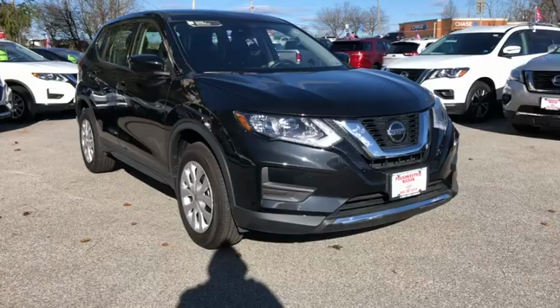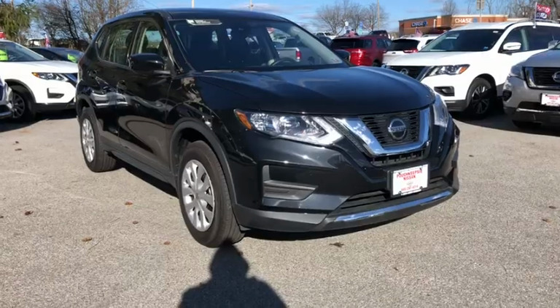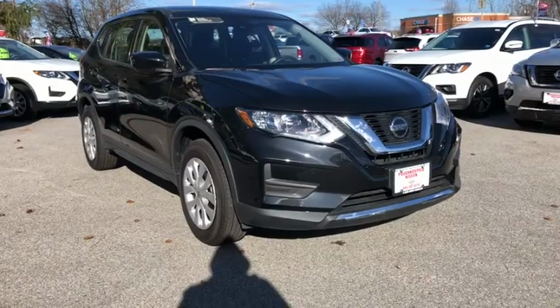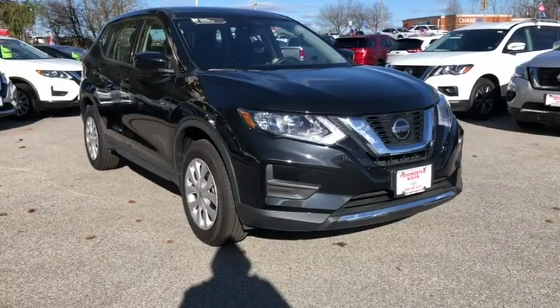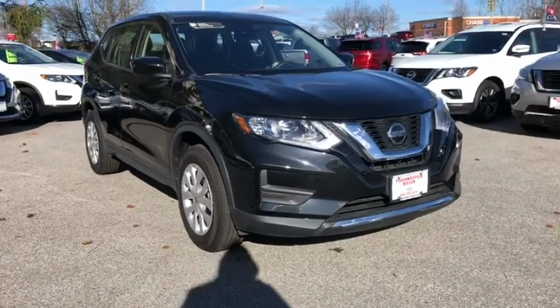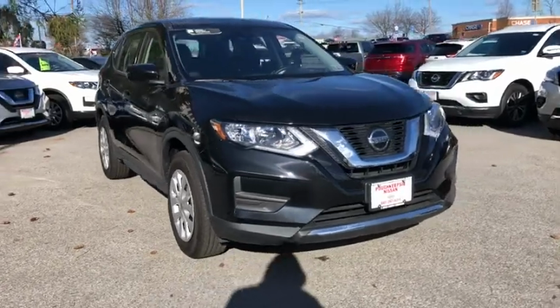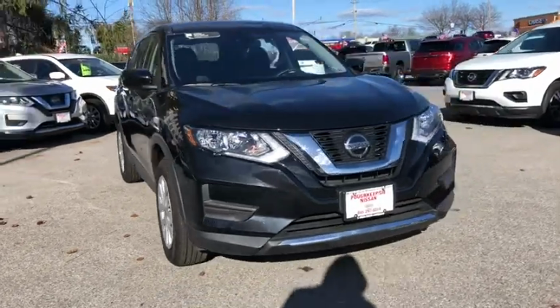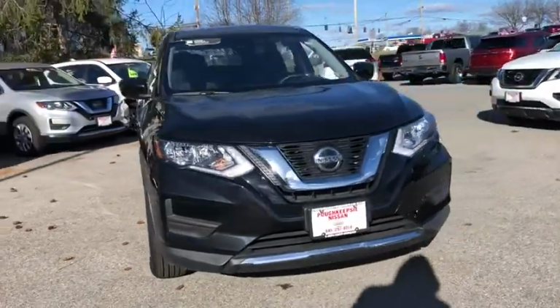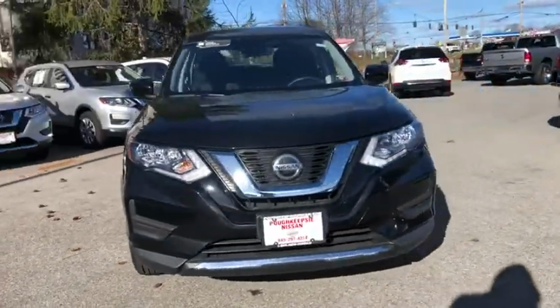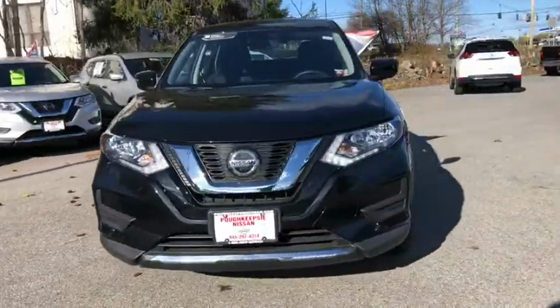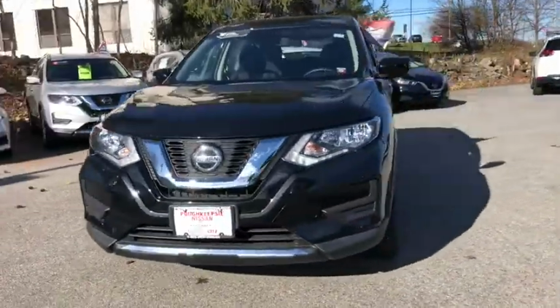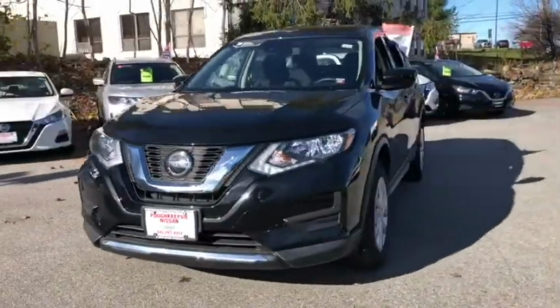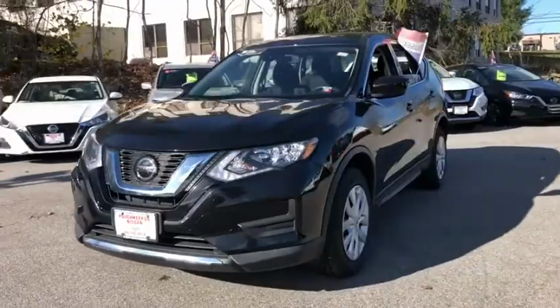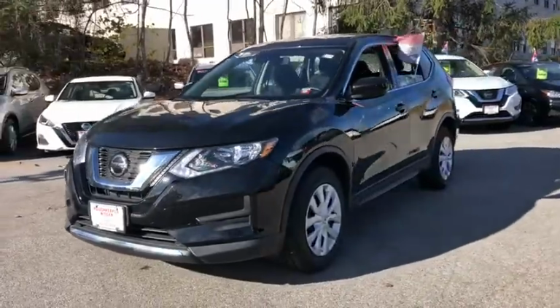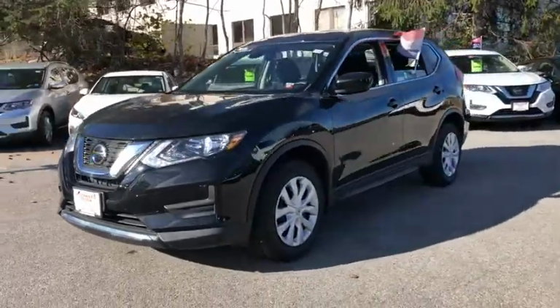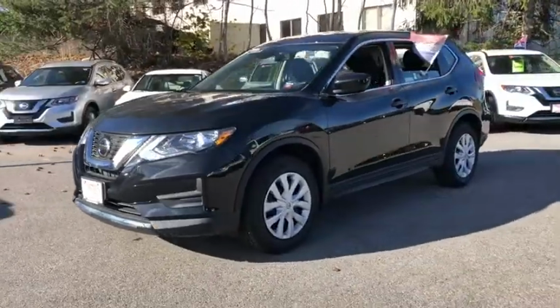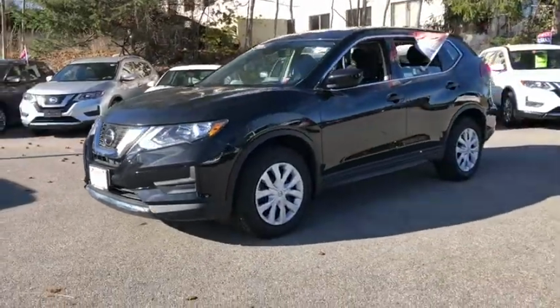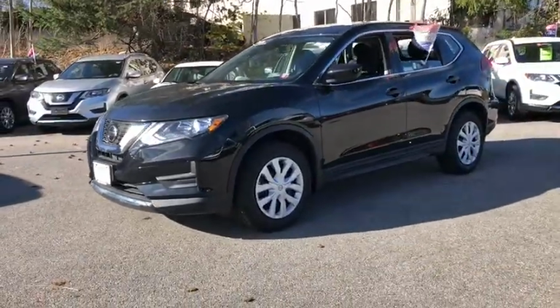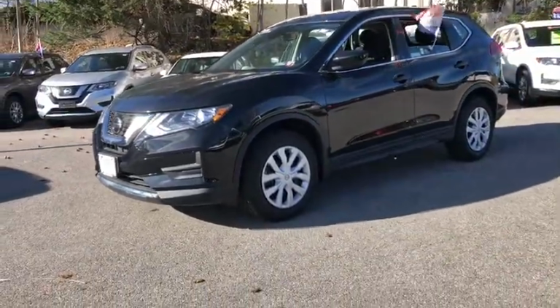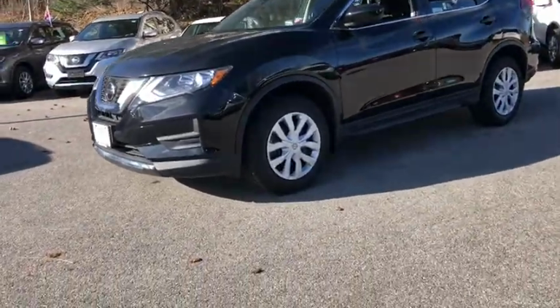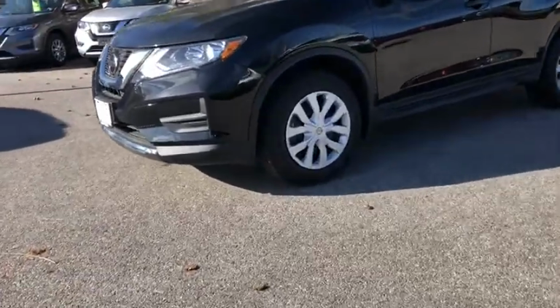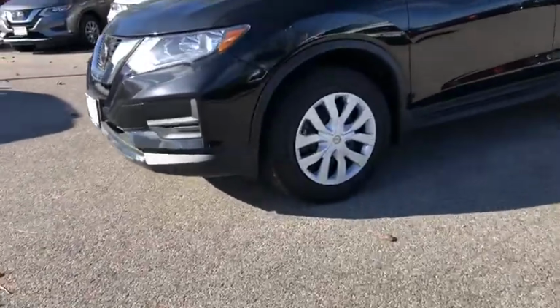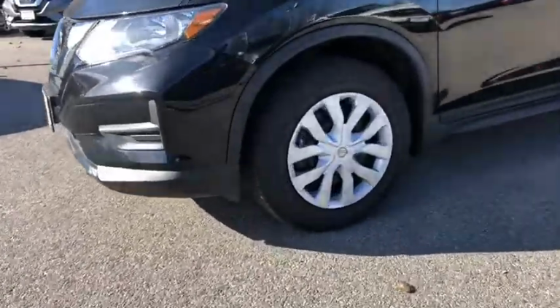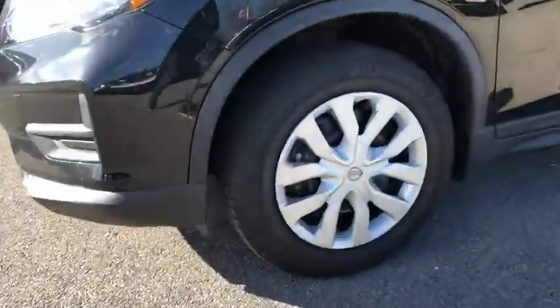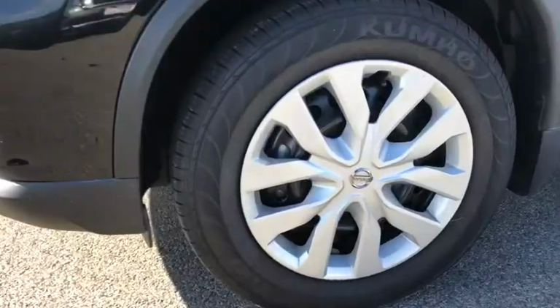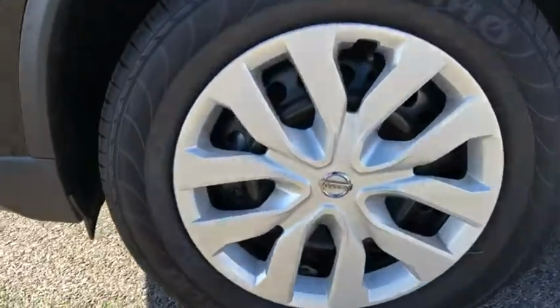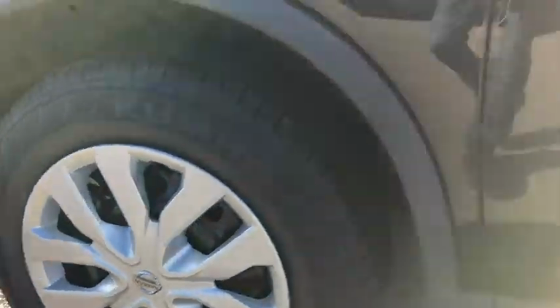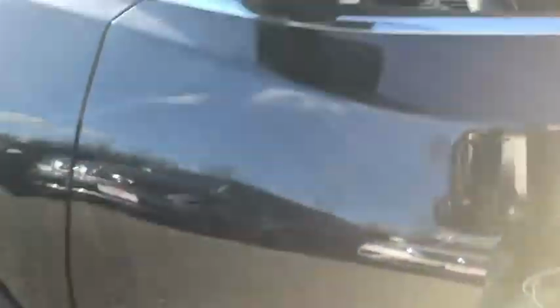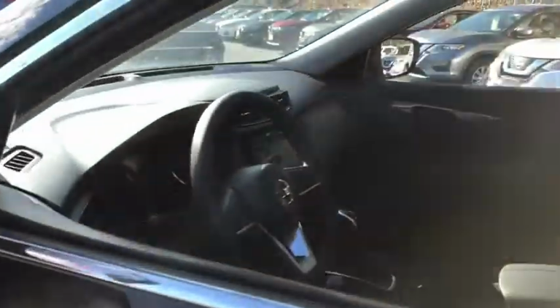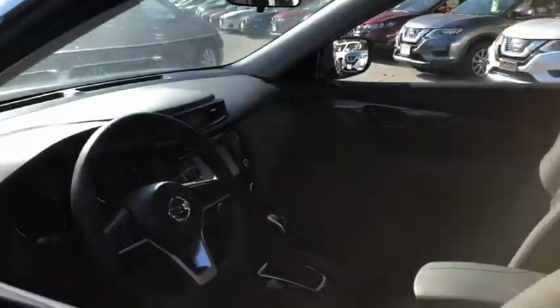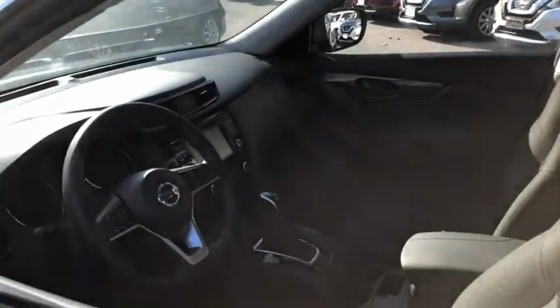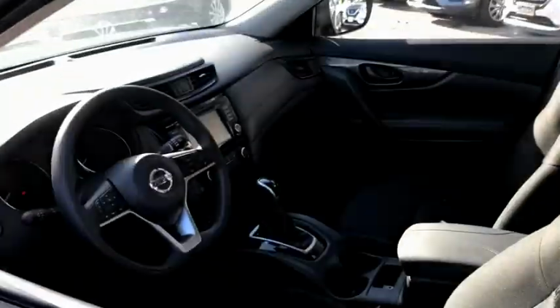Picture yourself in the 2019 Nissan Rogue. With less than 10,000 miles on the odometer, this vehicle stands out from the rest. Style, security, and efficiency blend beautifully in this Nissan Rogue.